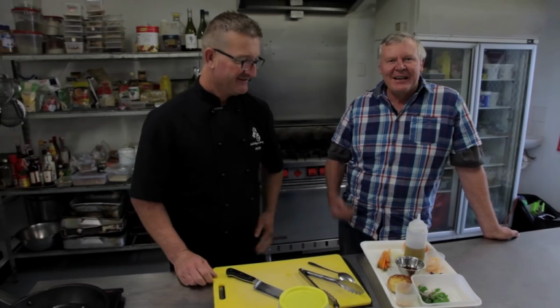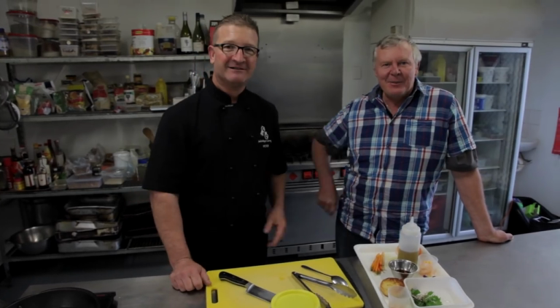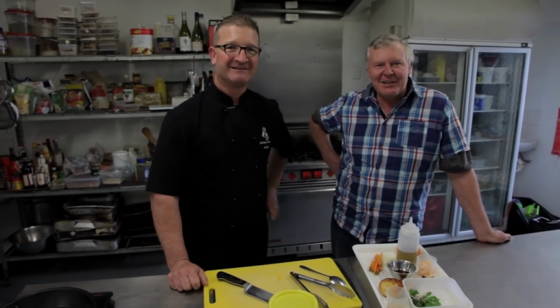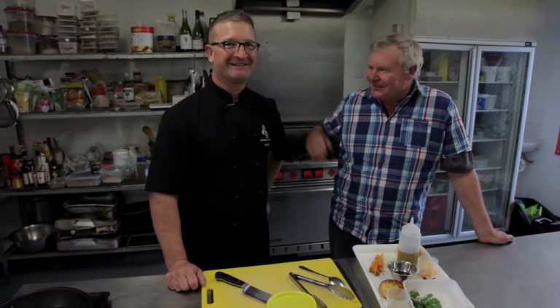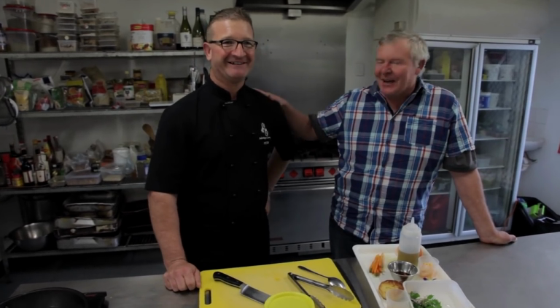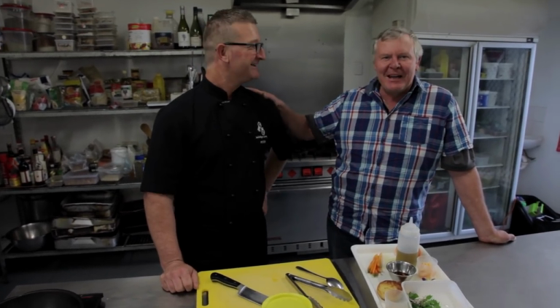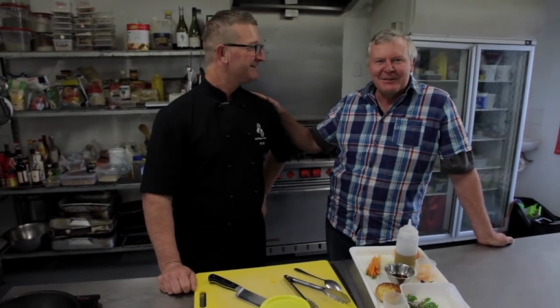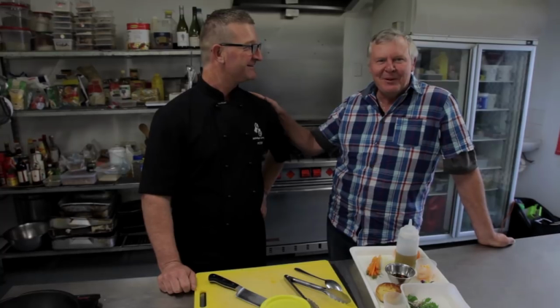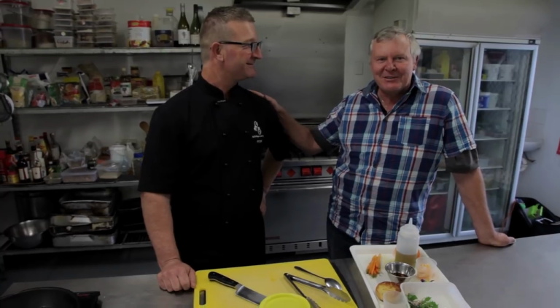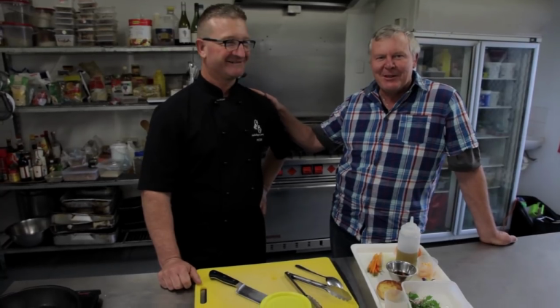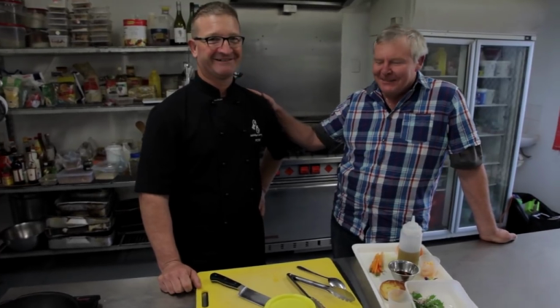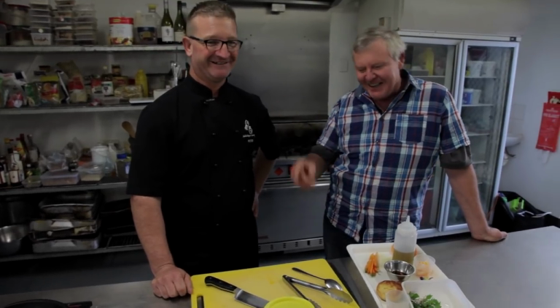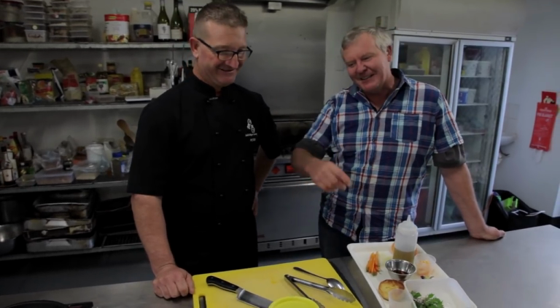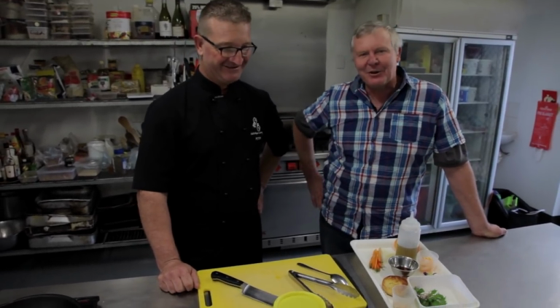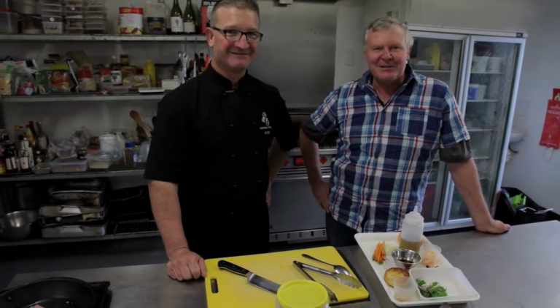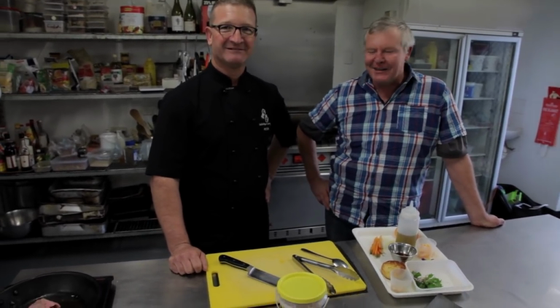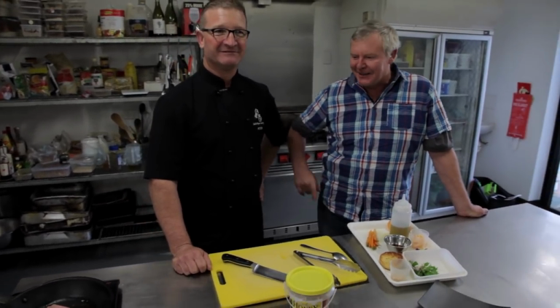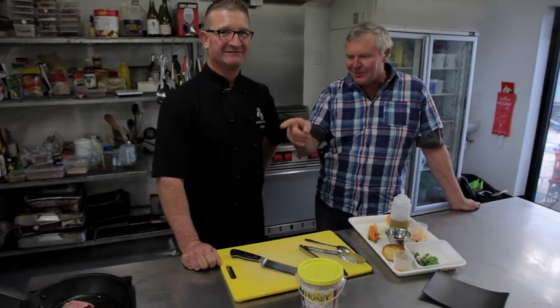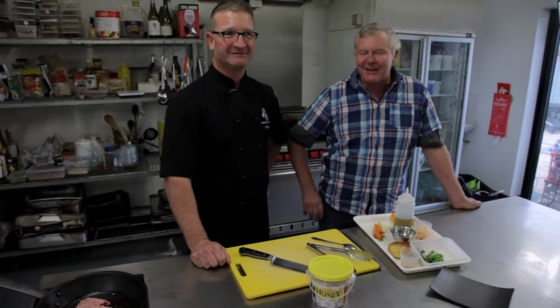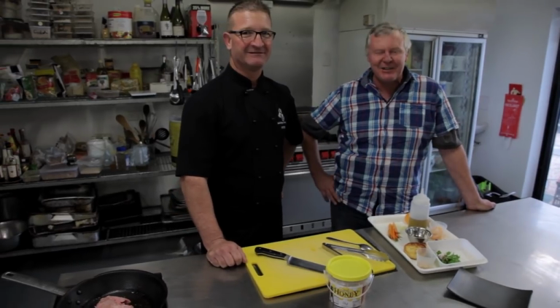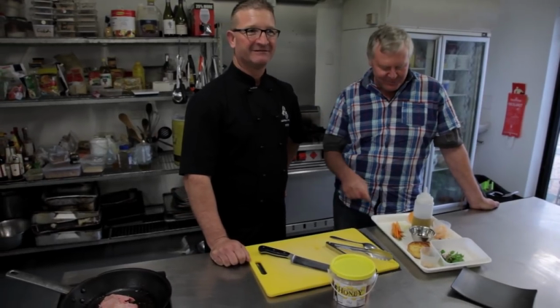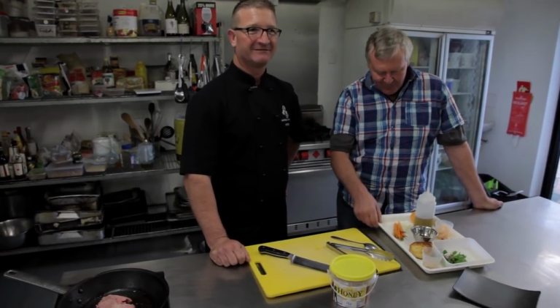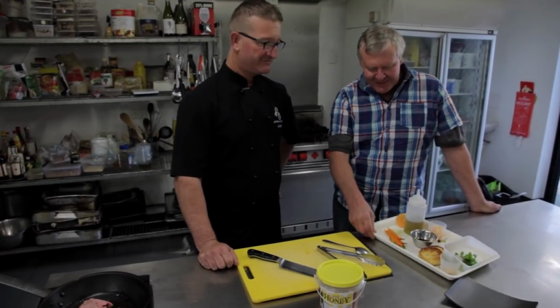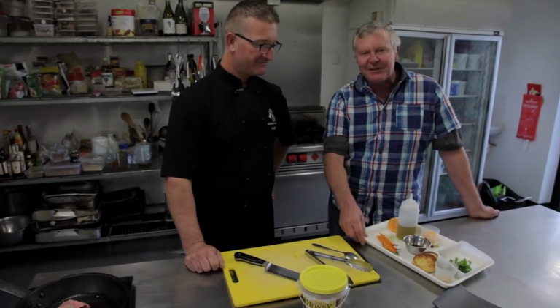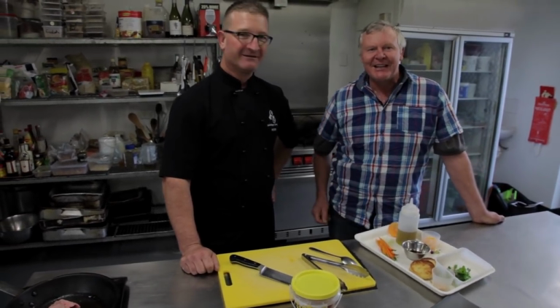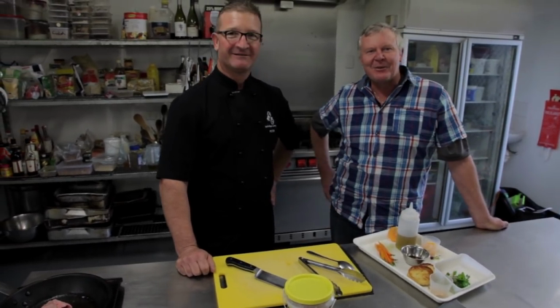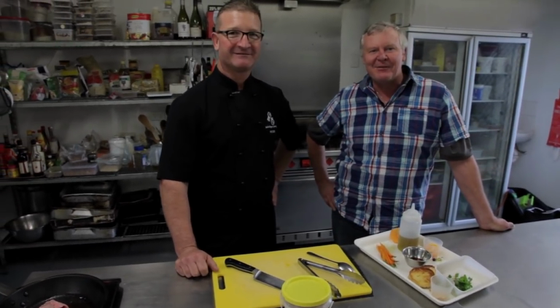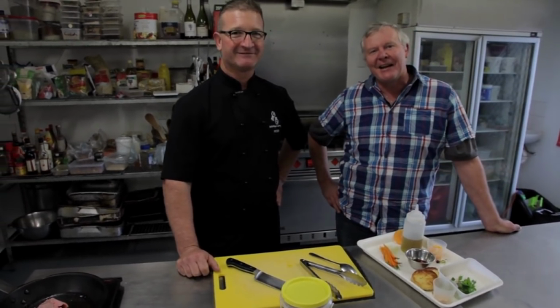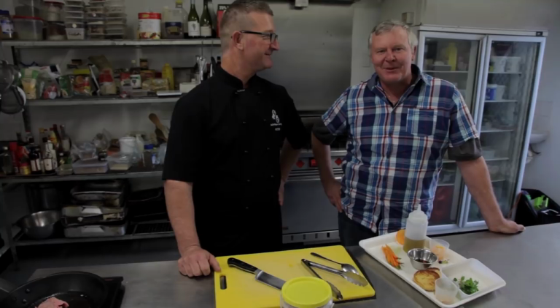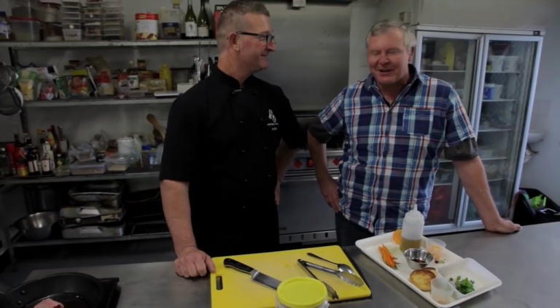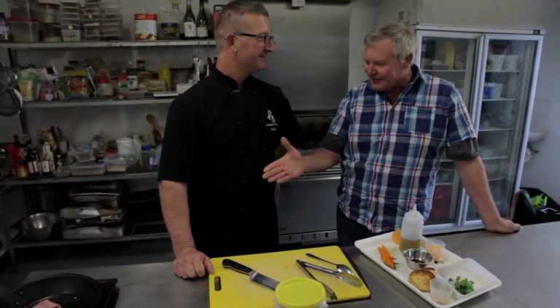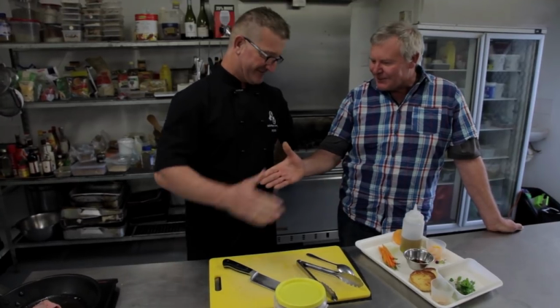Here we are at PK's Kitchen. Young Peter Kent here, who's a loving master chef around the Riverland. He's having a crack at using our honey — he's making this cool duck honey dish and some wicked honey carrots. We thought we'd come over here and he can actually explain to us how it's done. Thanks, Pete.